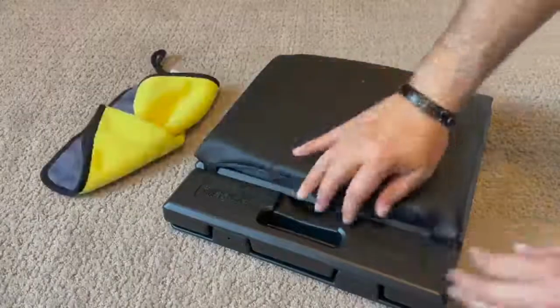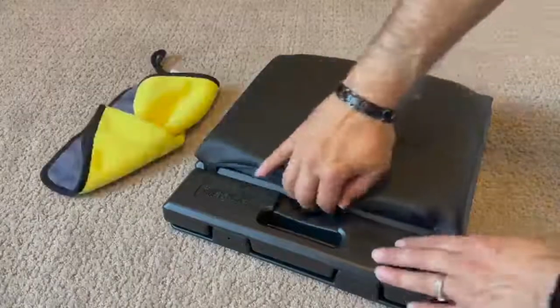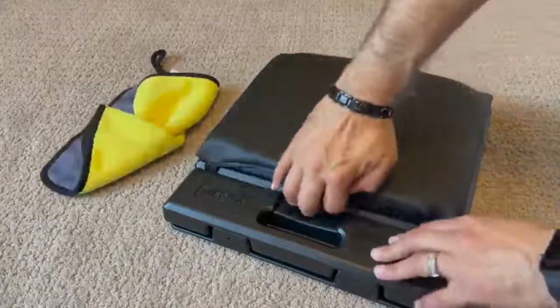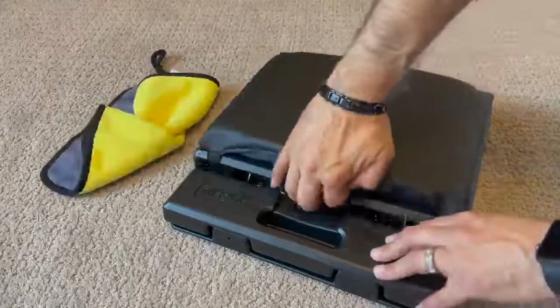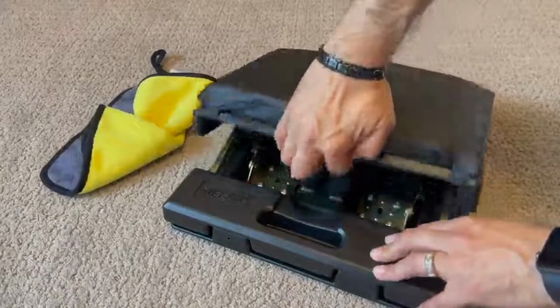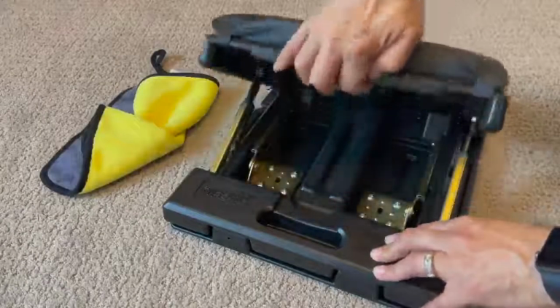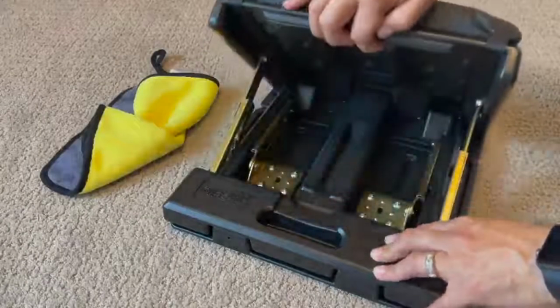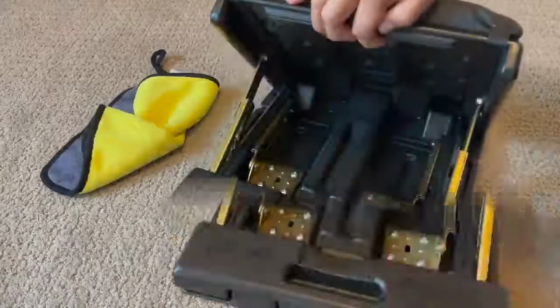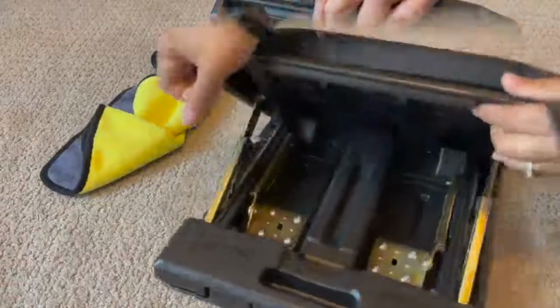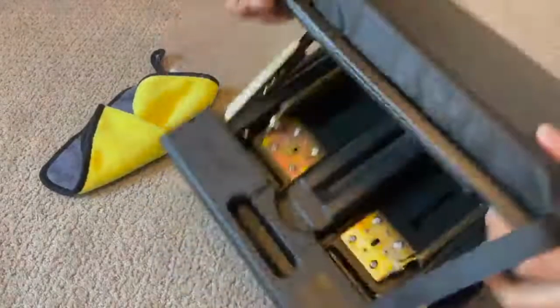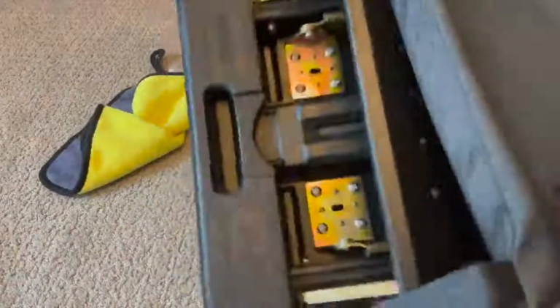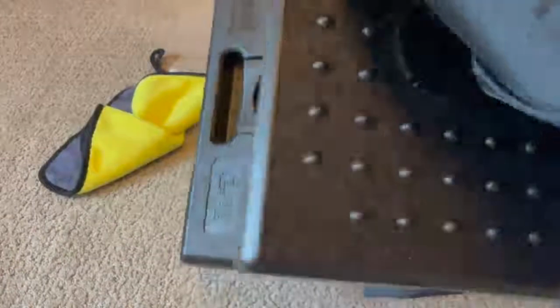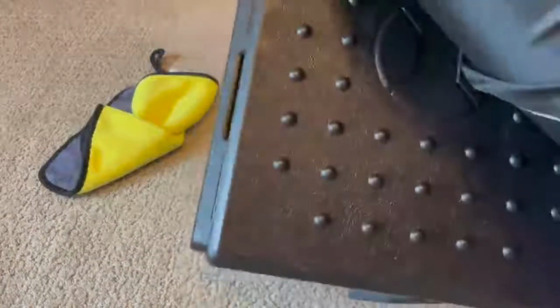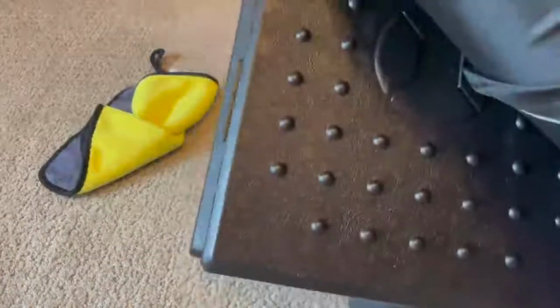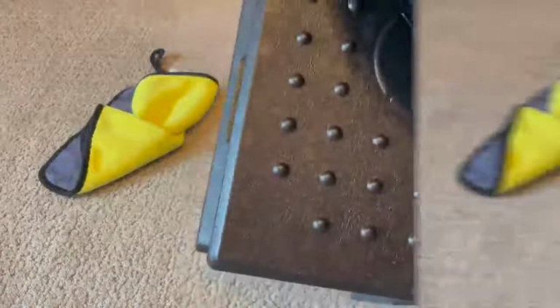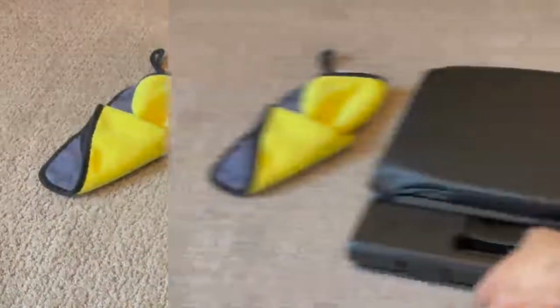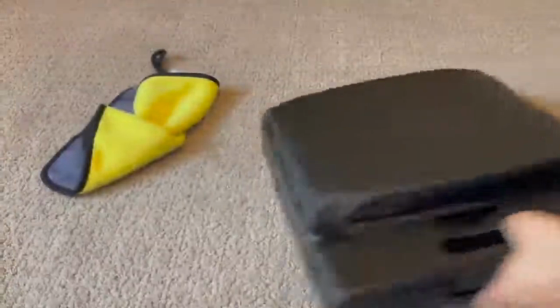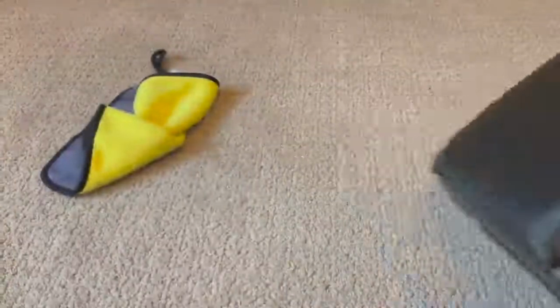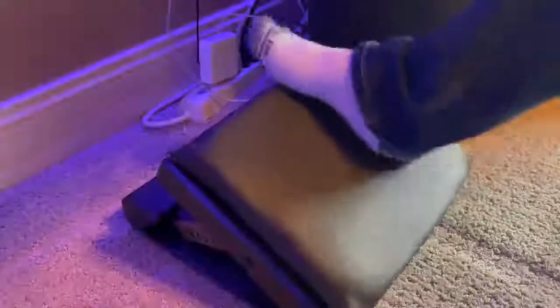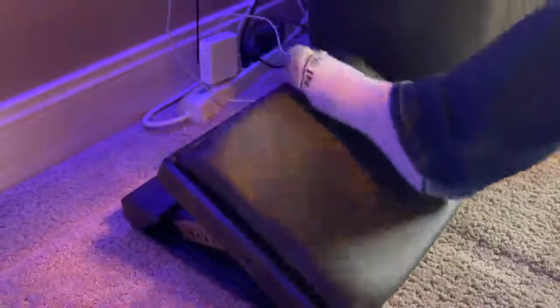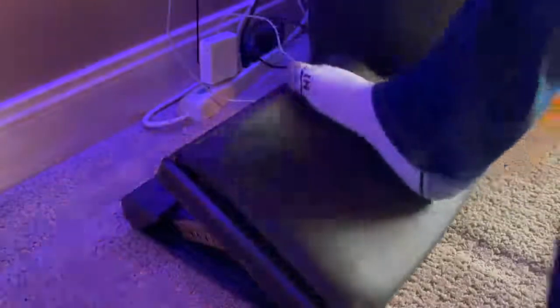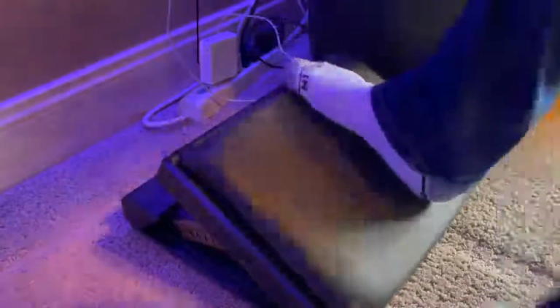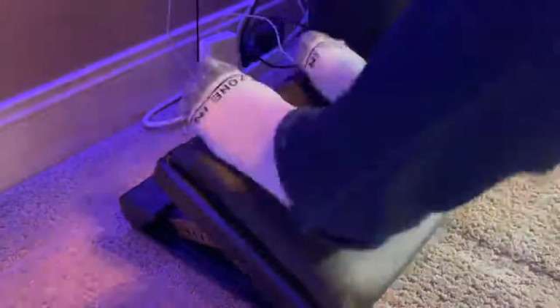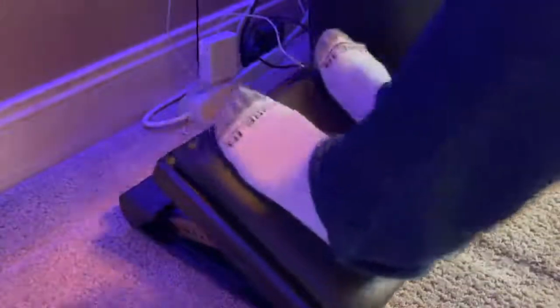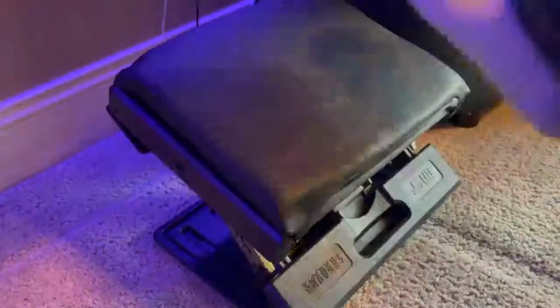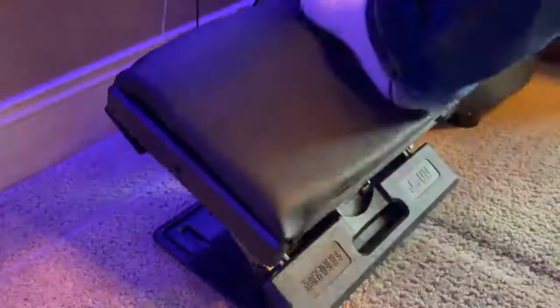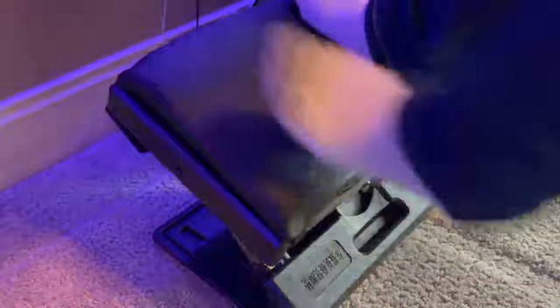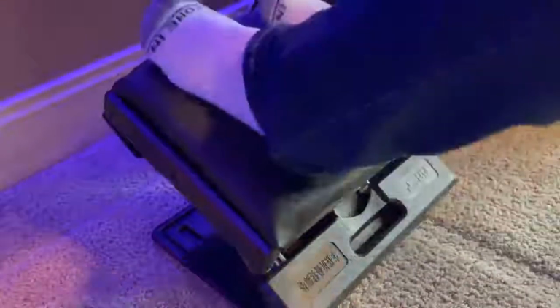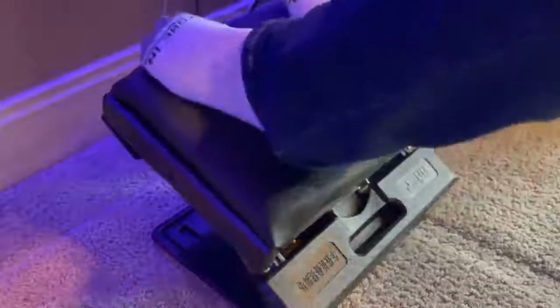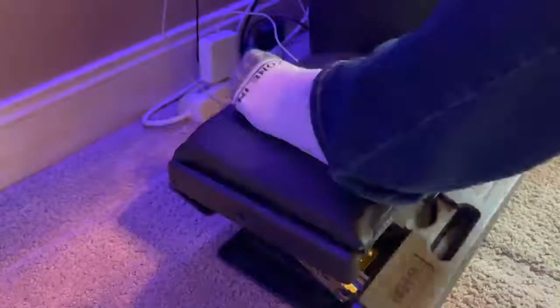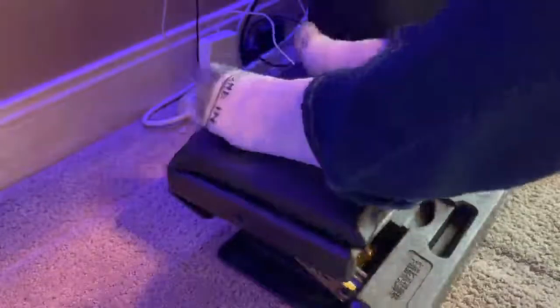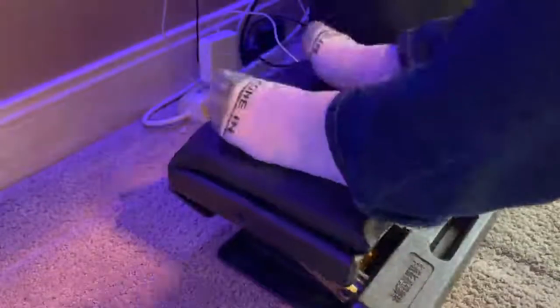I like how simple it is to adjust the footrest and I also can remove the top cushion. I added the footrest underneath my desk and tested several different position options until it felt just right.